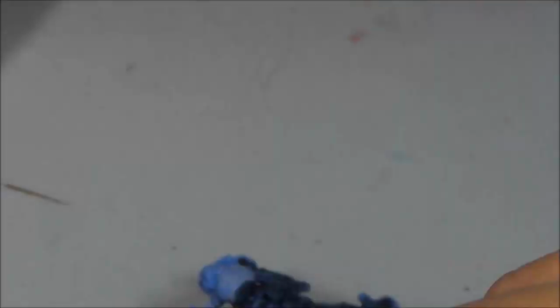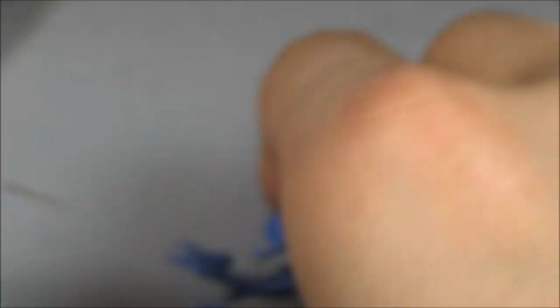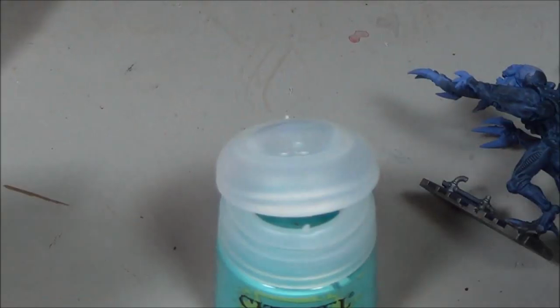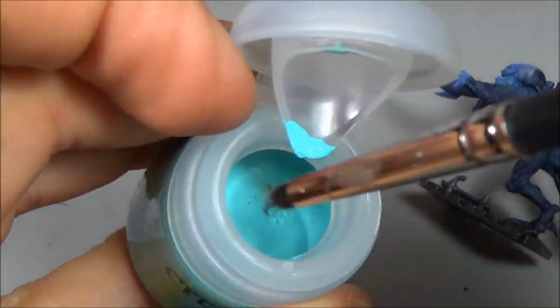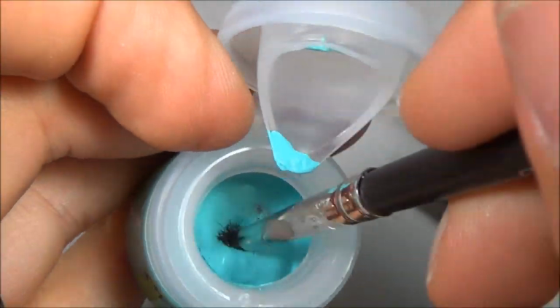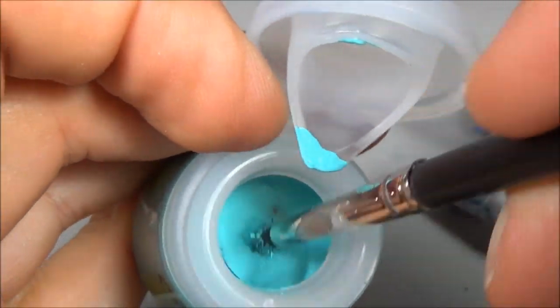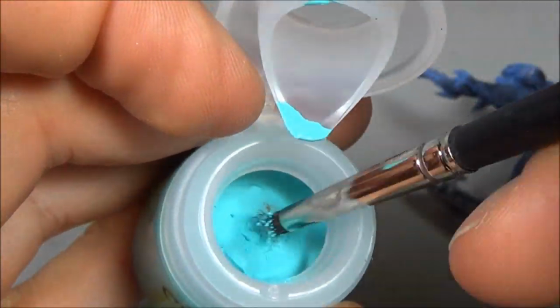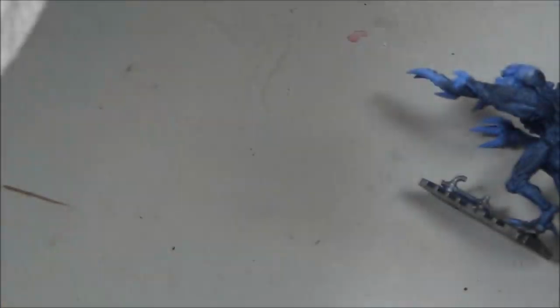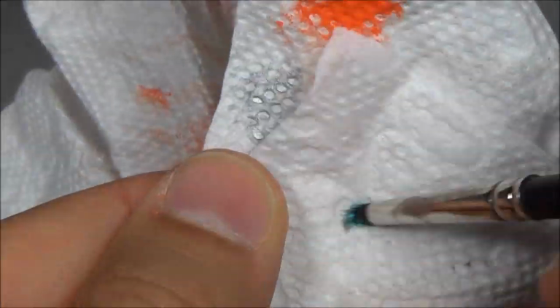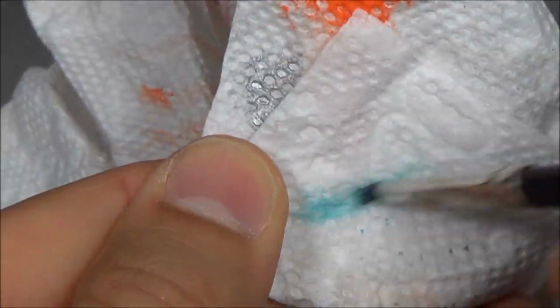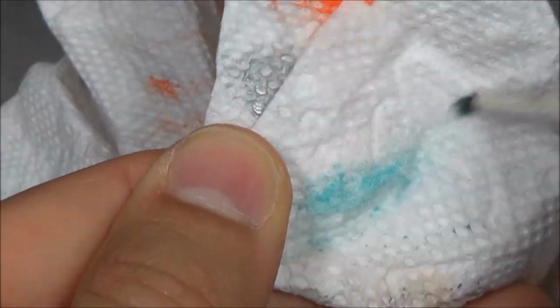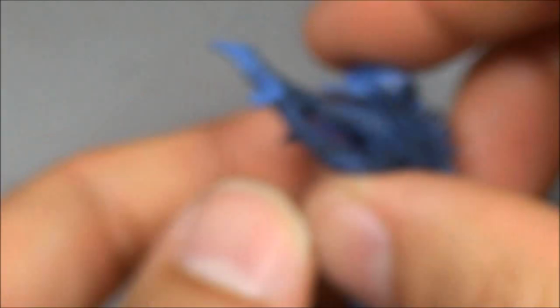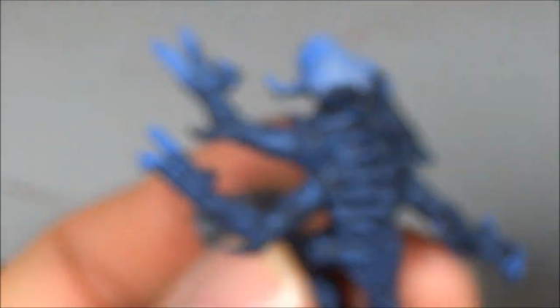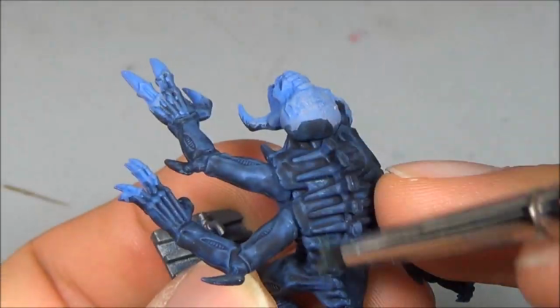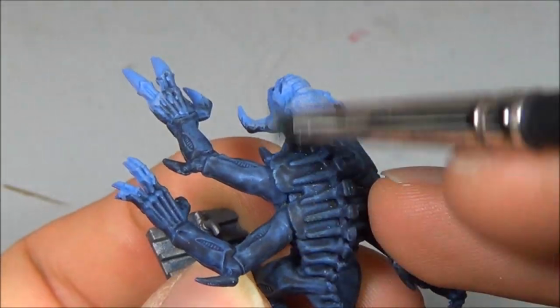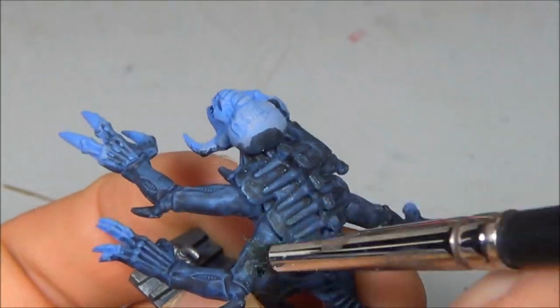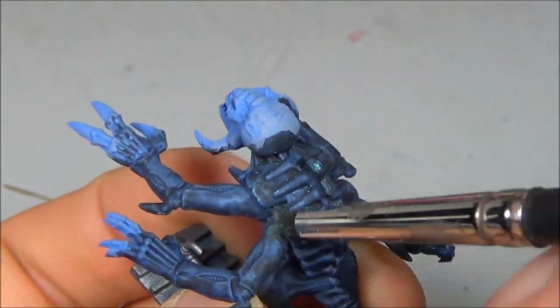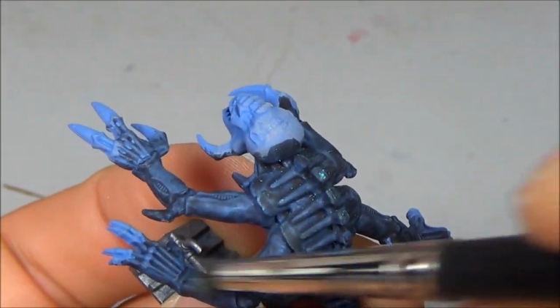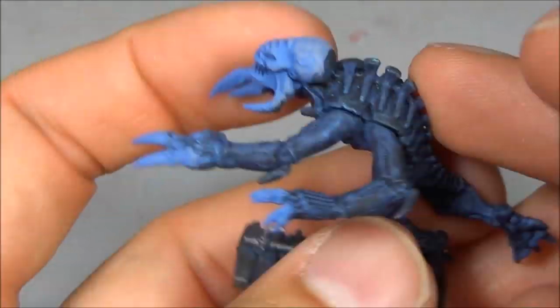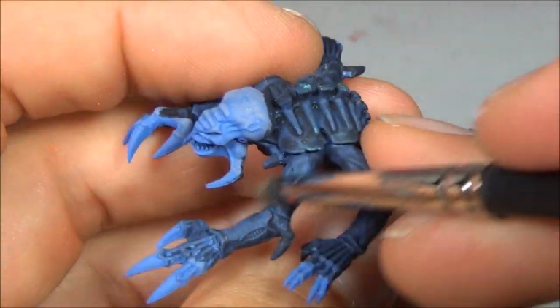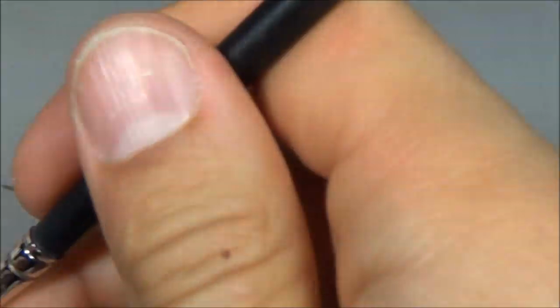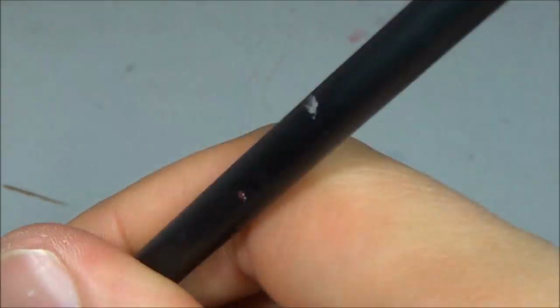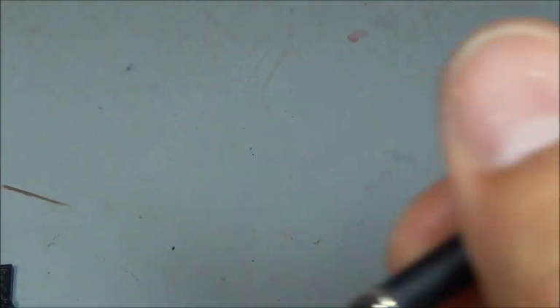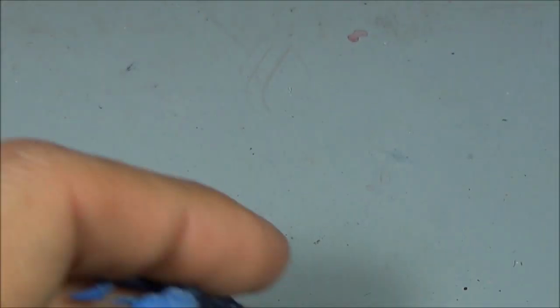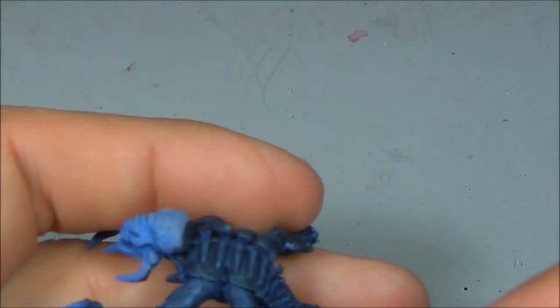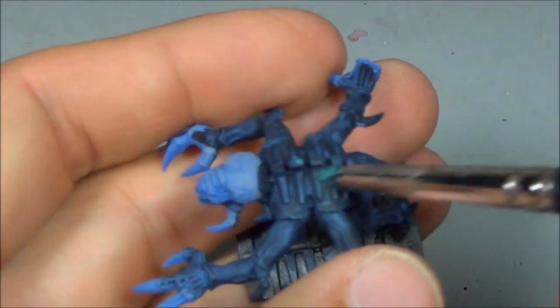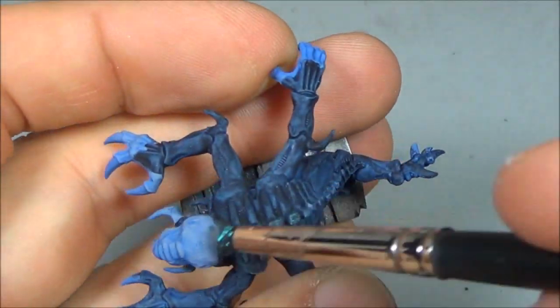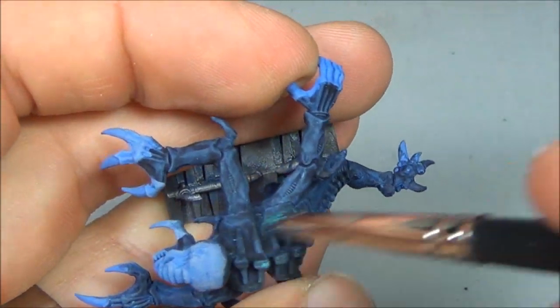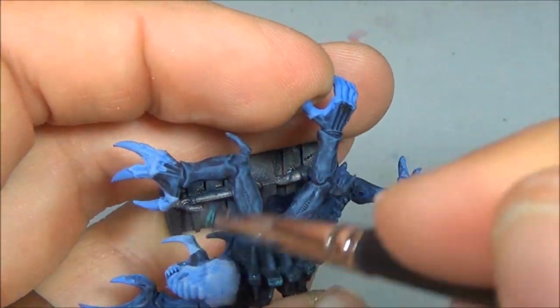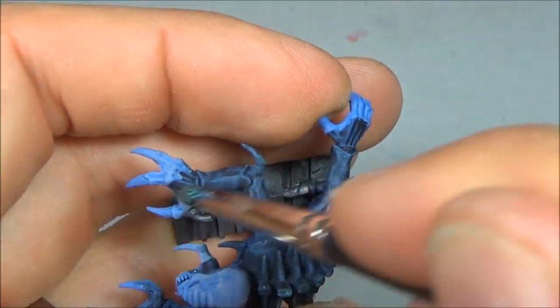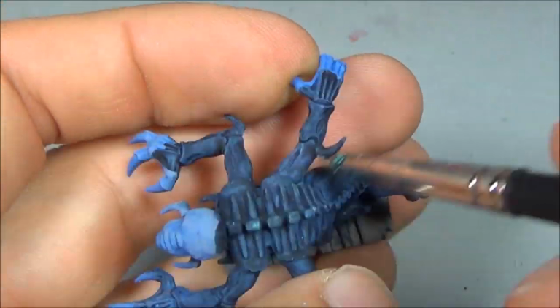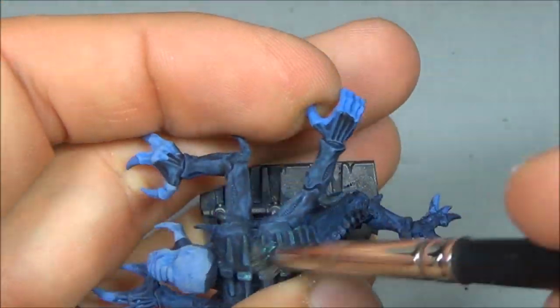I'm going to dry brush this again with a bit of Skink Blue. My dry paint isn't great but you can see the idea — just push your dry brush in there, wipe it off on a paper towel and try to get all the edges.